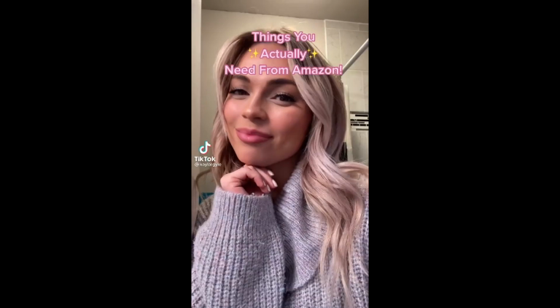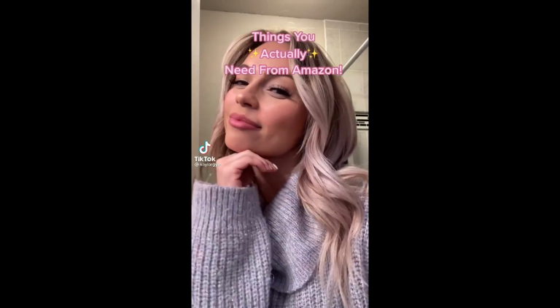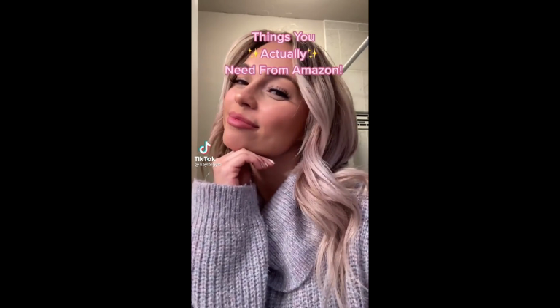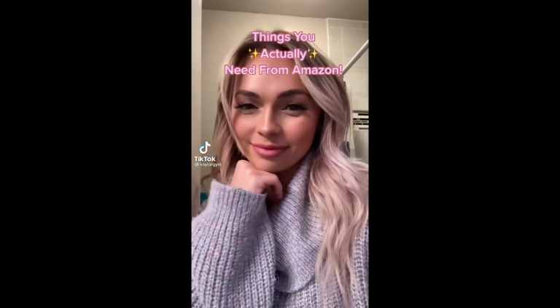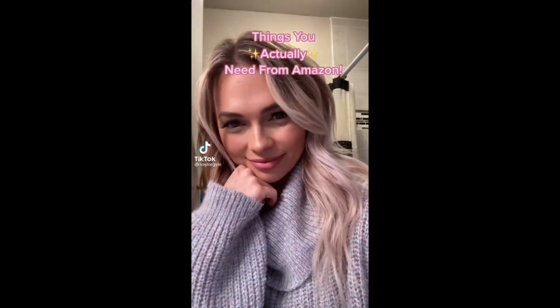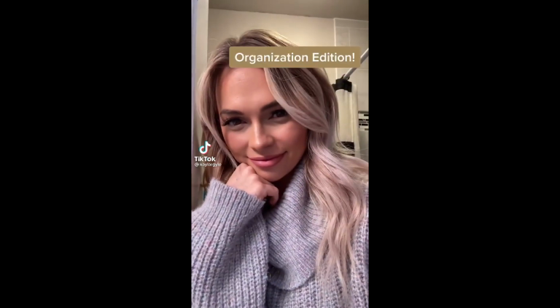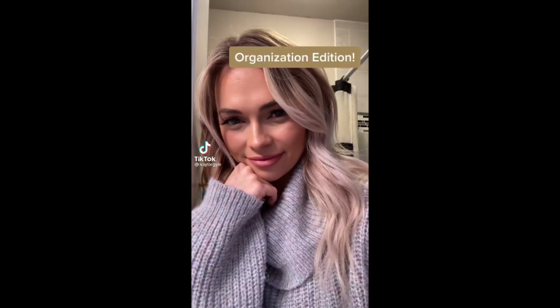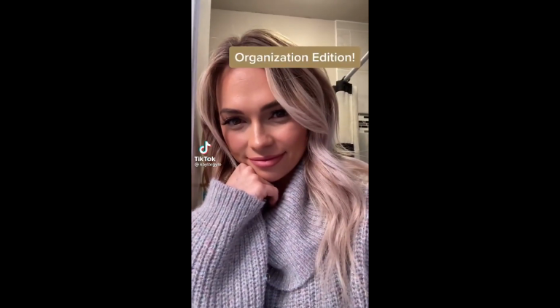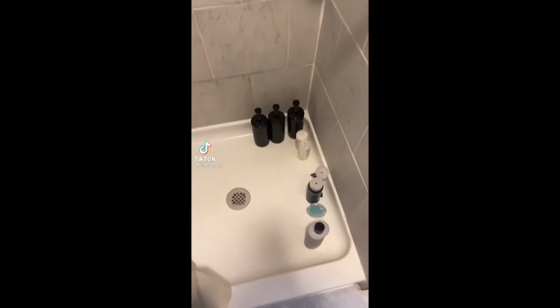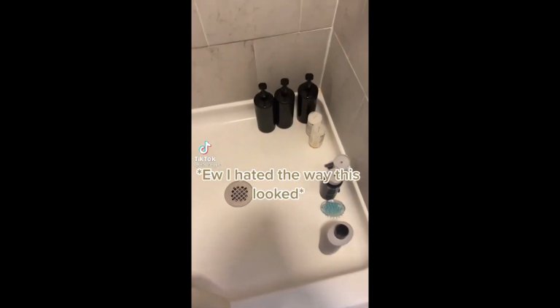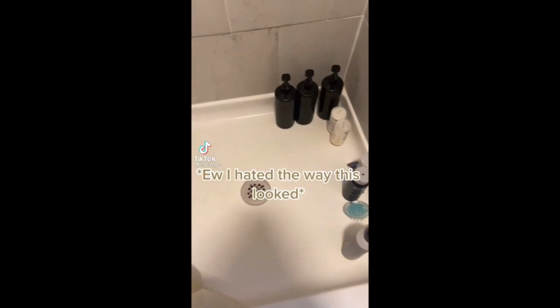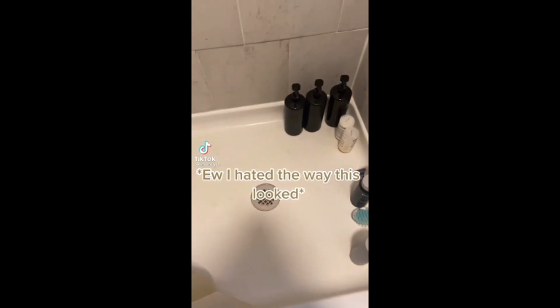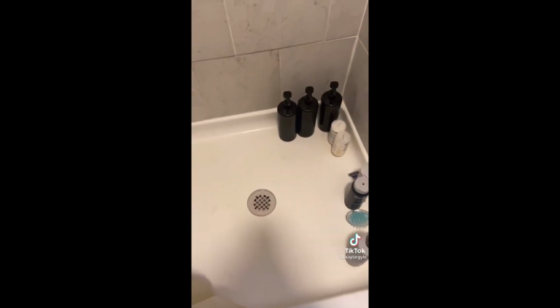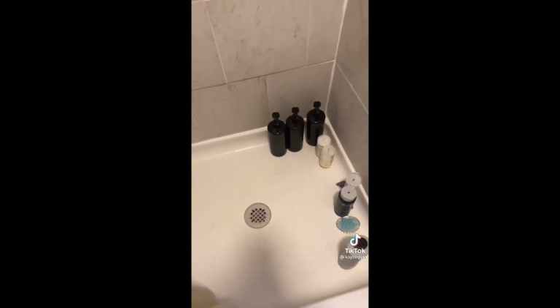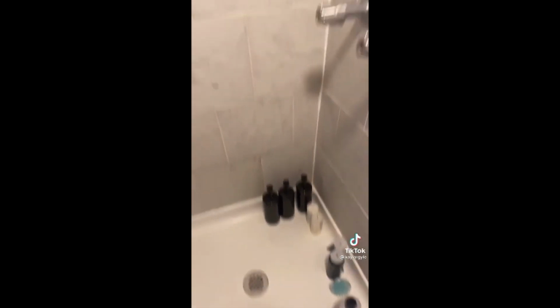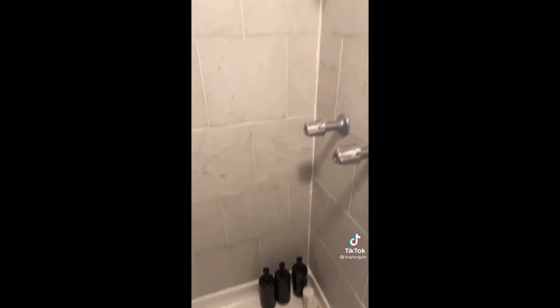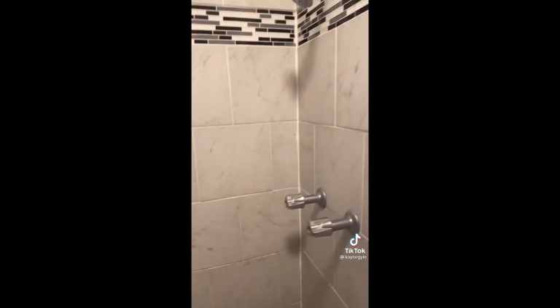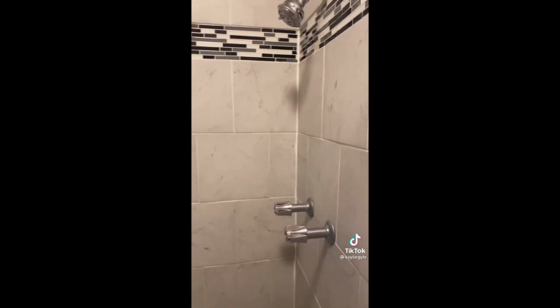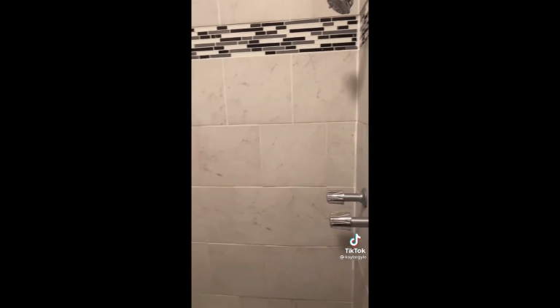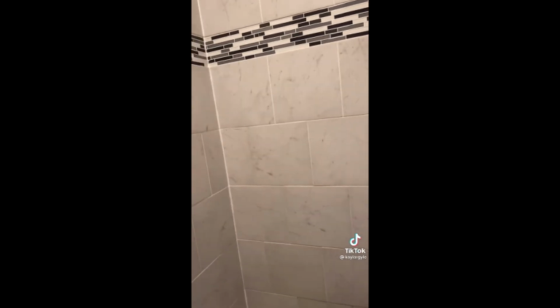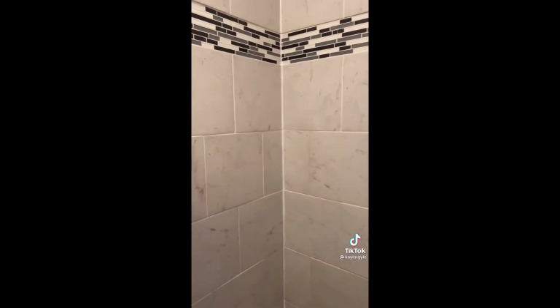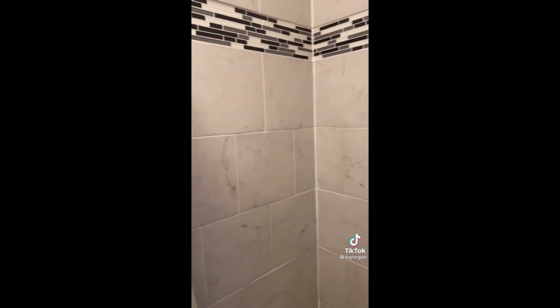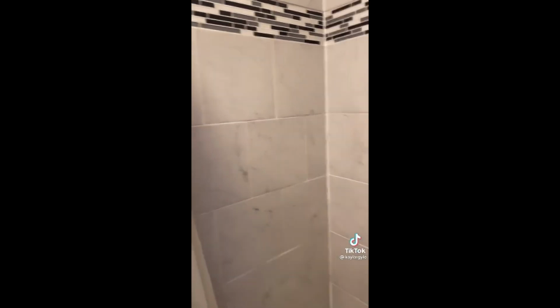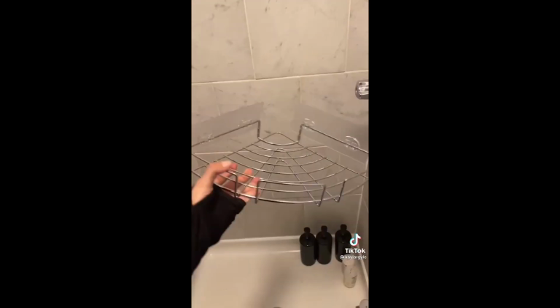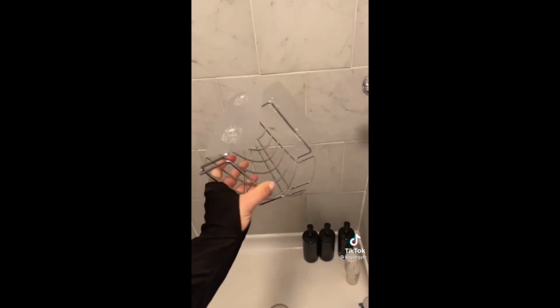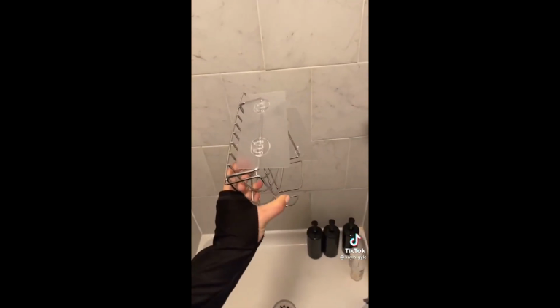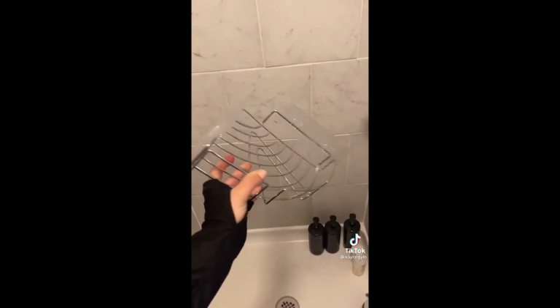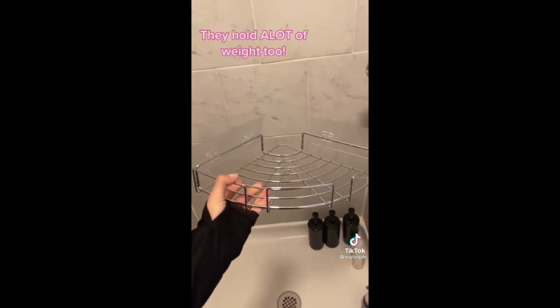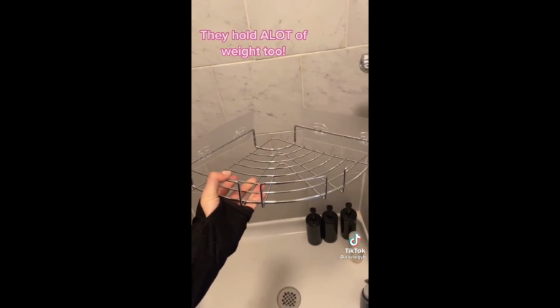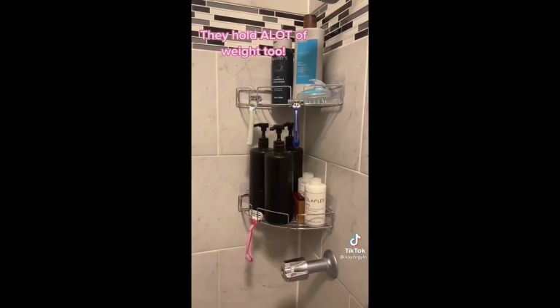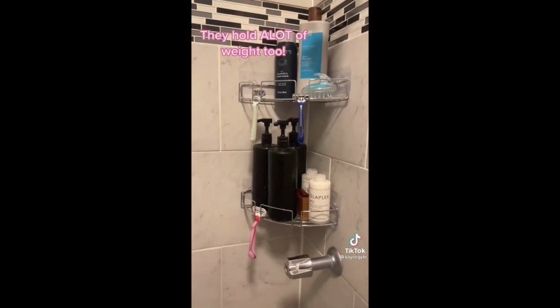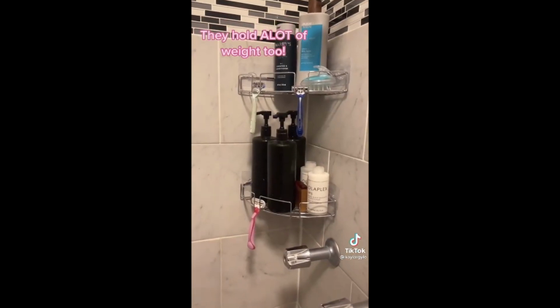Things you actually need from Amazon, organization edition — we're taking it to your shower next. If you don't have a shelf in your stand-up shower, these little stick-on shelves are definitely for you. They're the perfect little size and fit right in the corner.